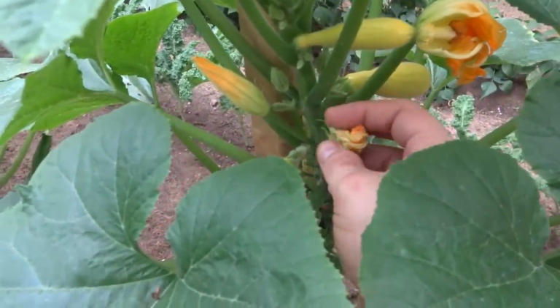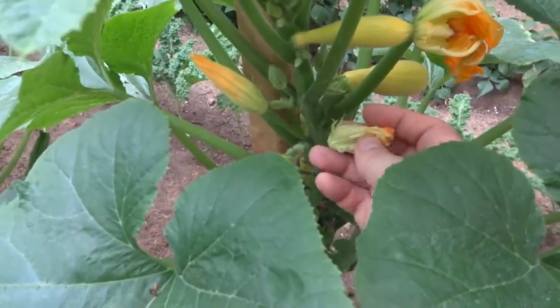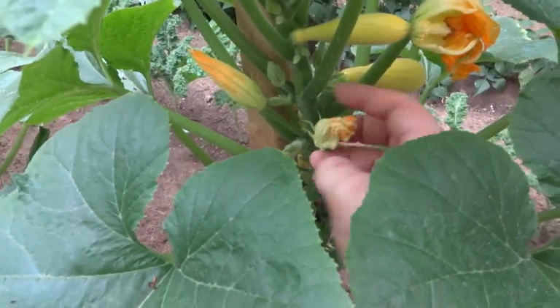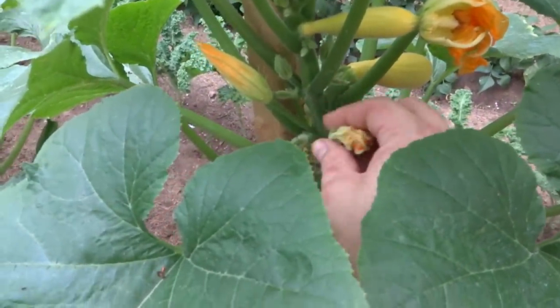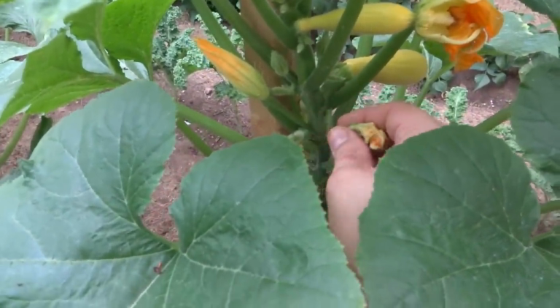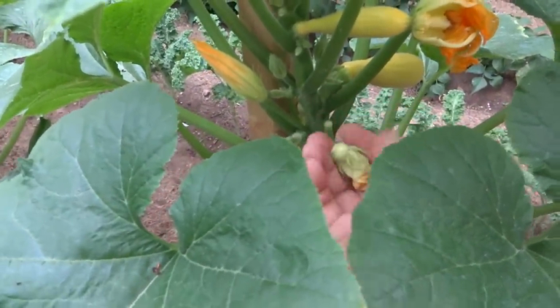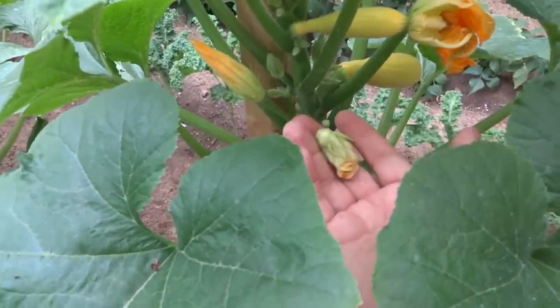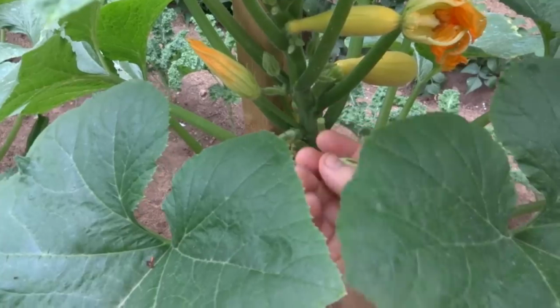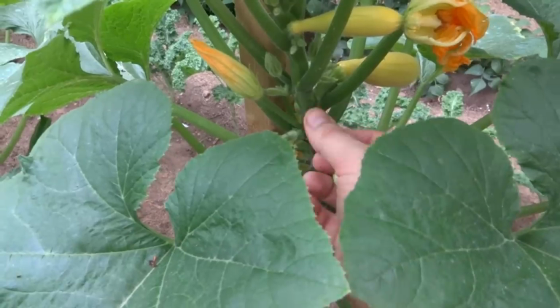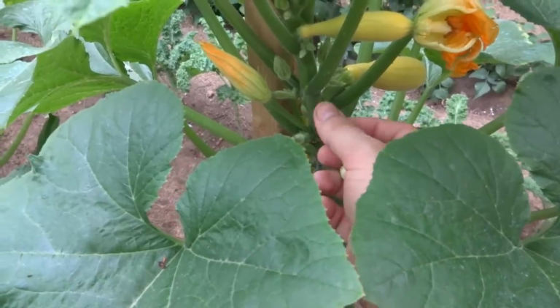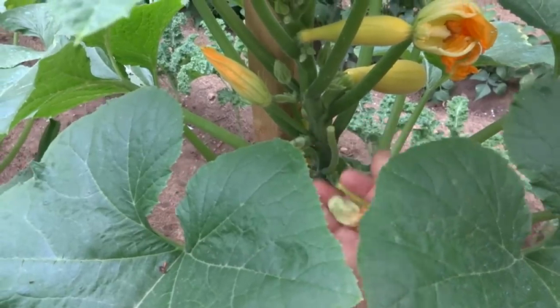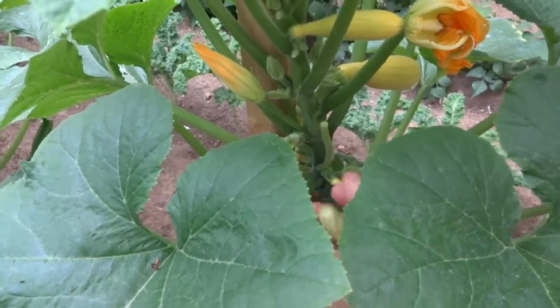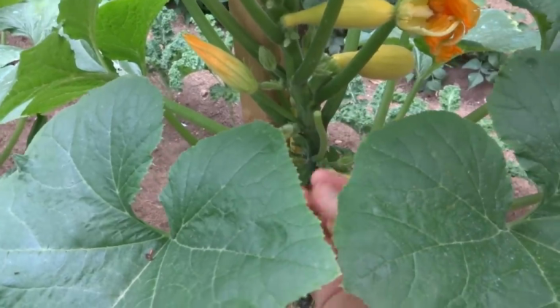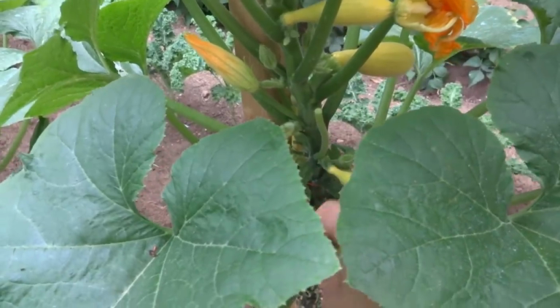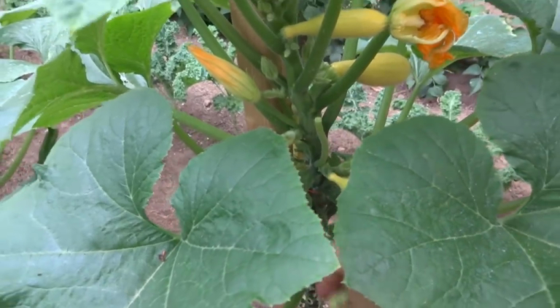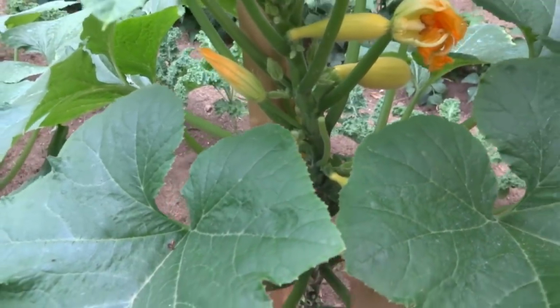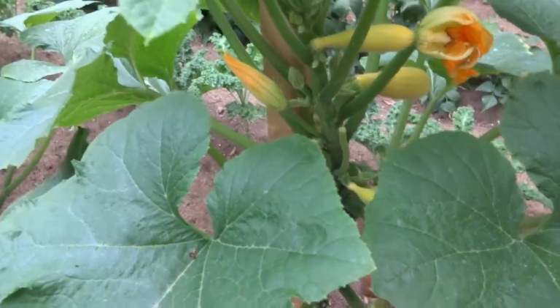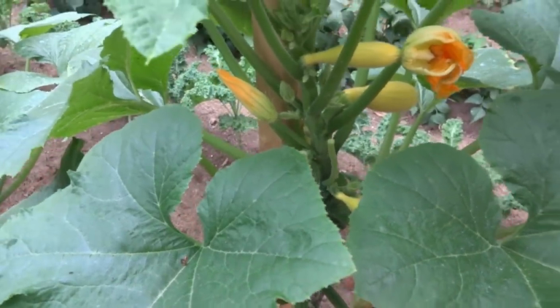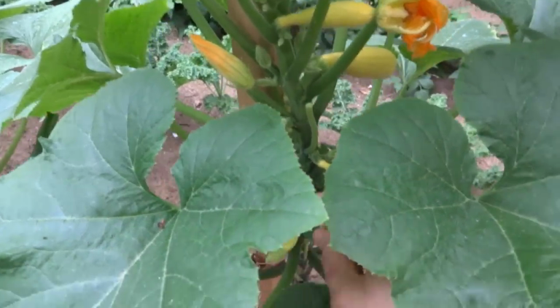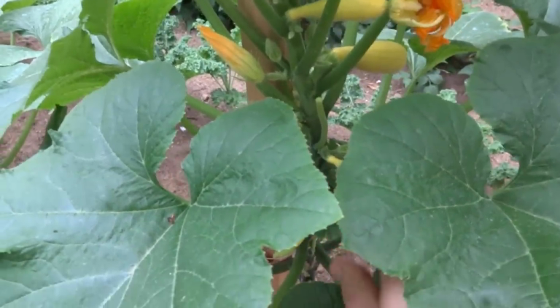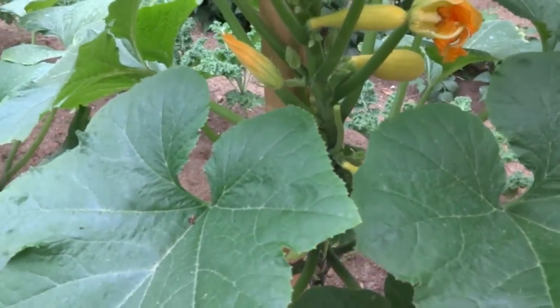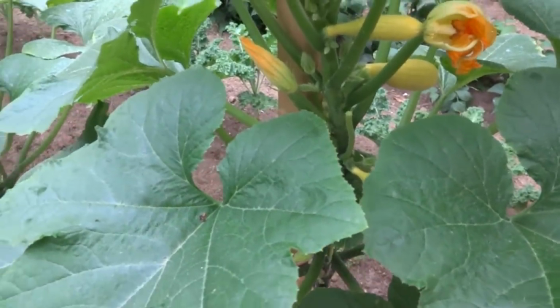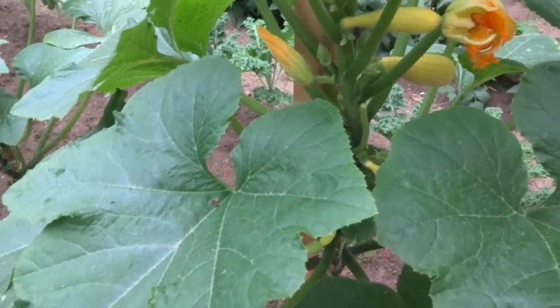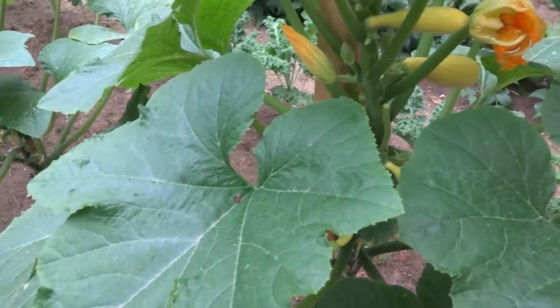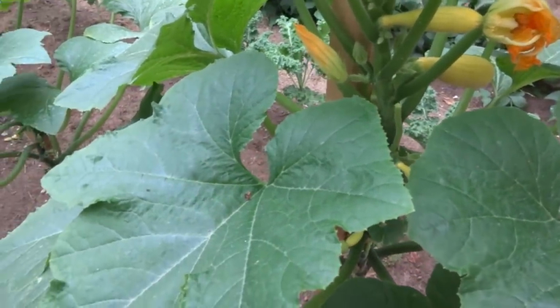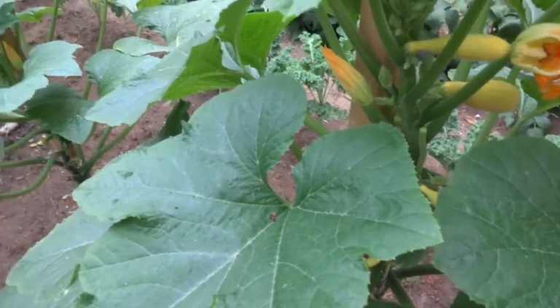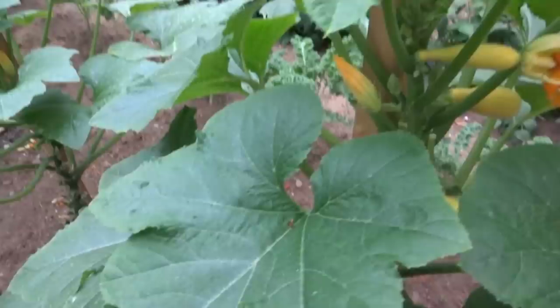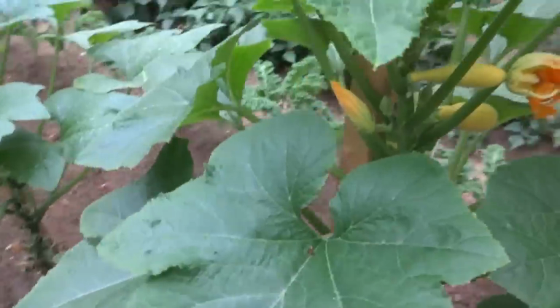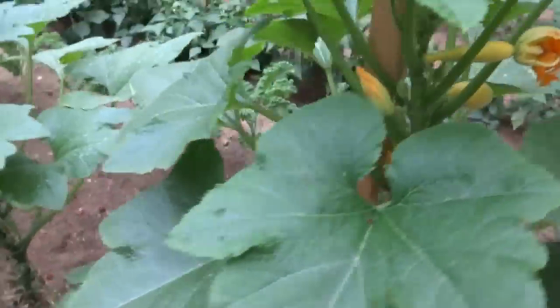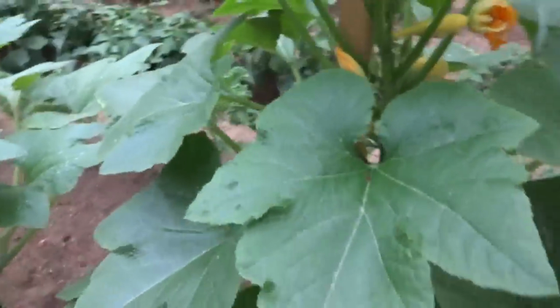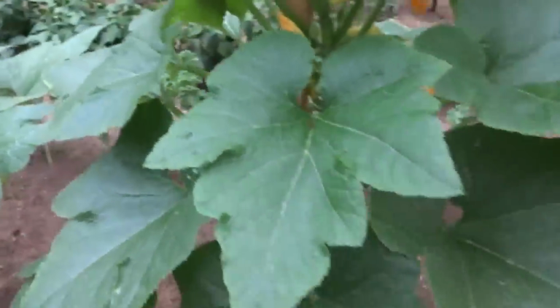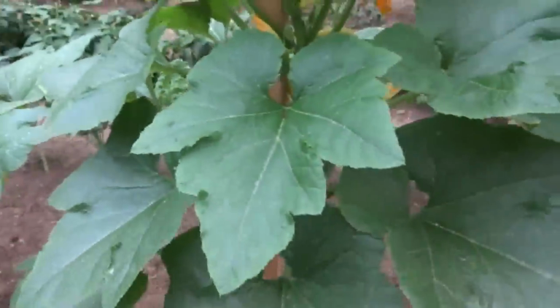Like this flower — it's done. Let's see how easy that comes off. It's not even getting nutrient anymore, so I just pluck them off, drop them on the ground, and everything recycles.